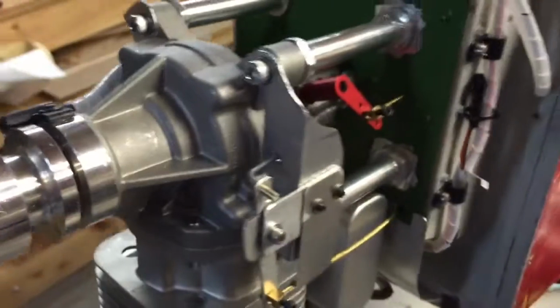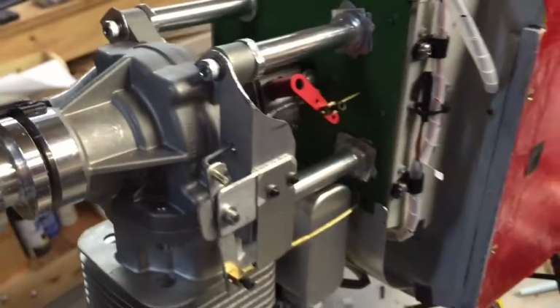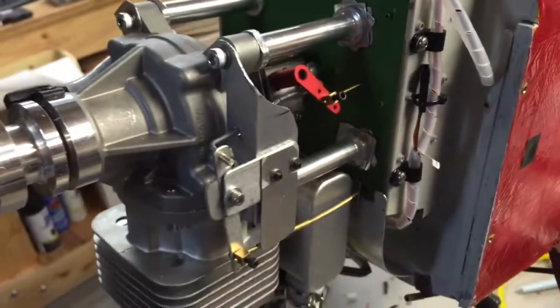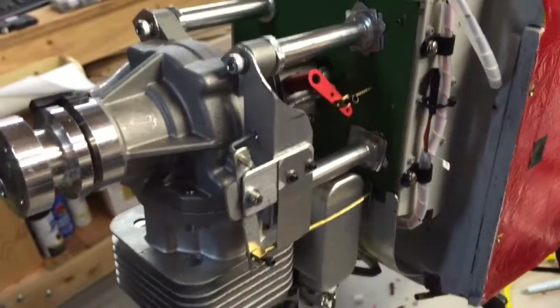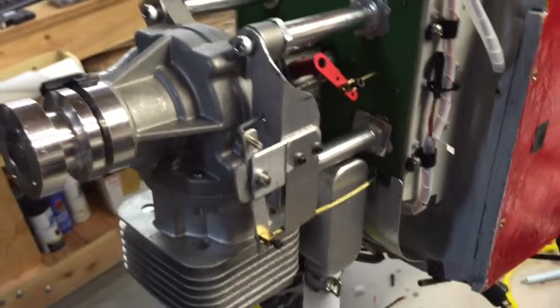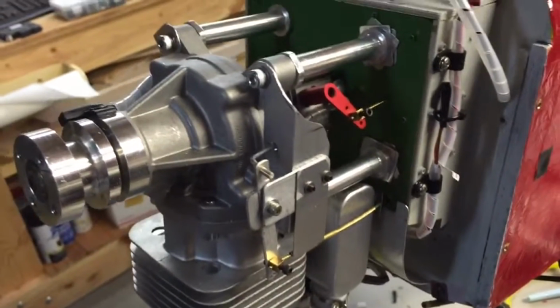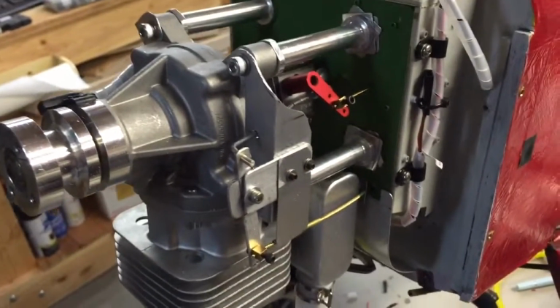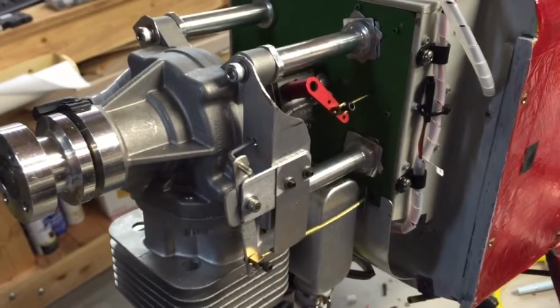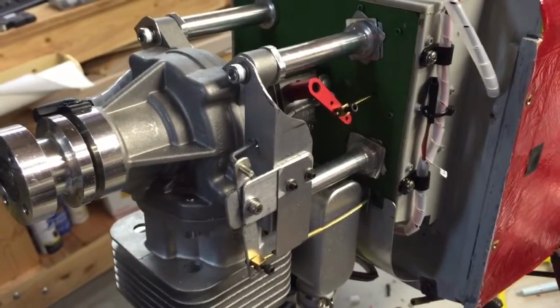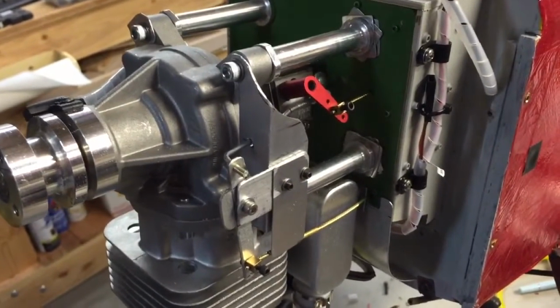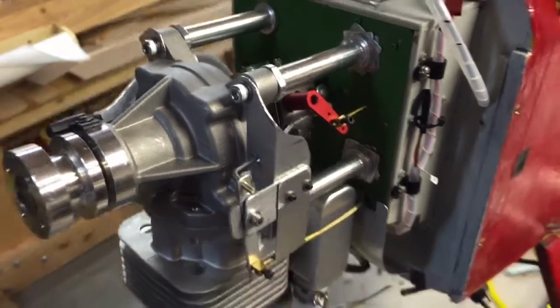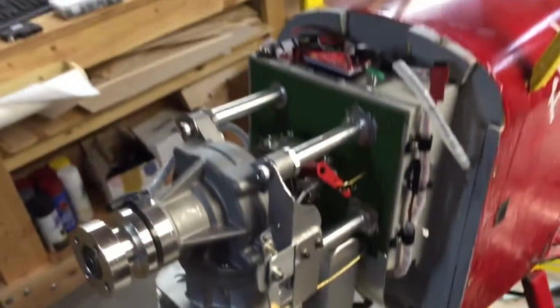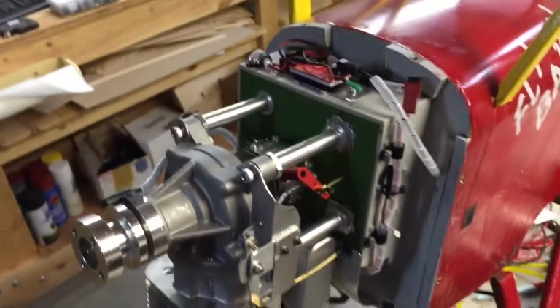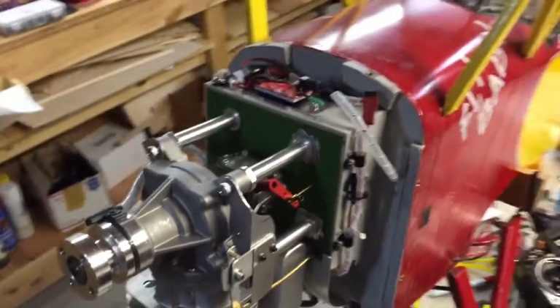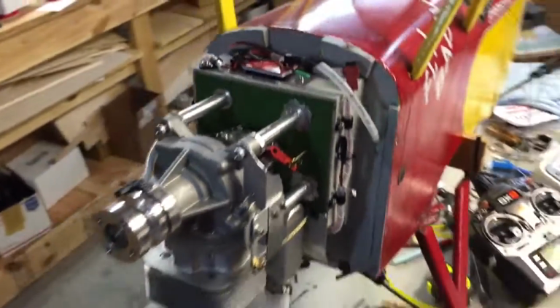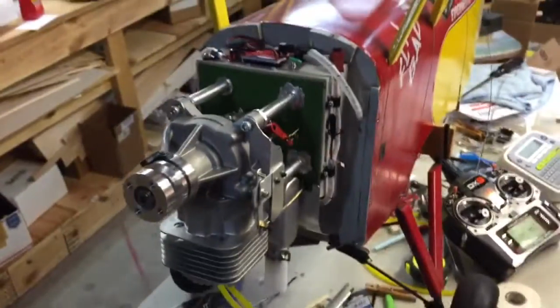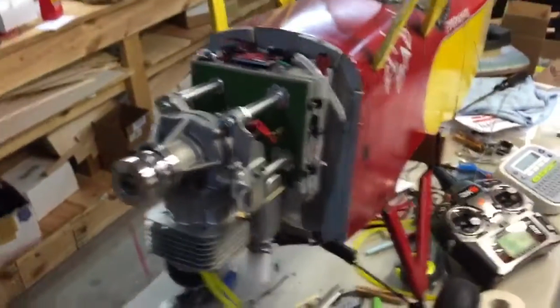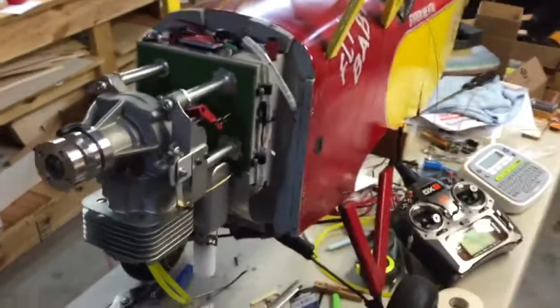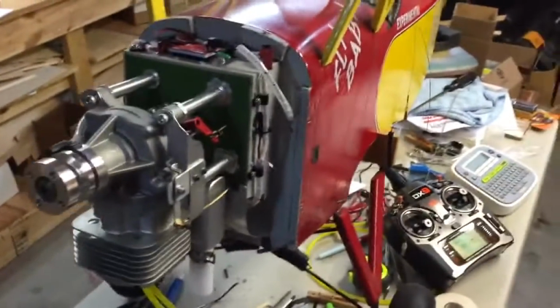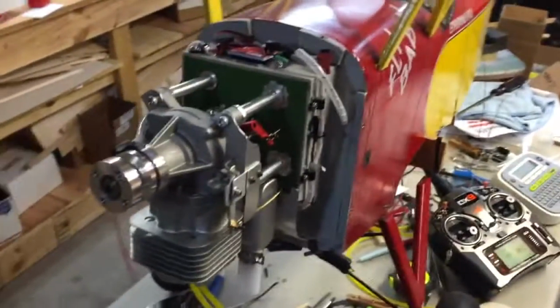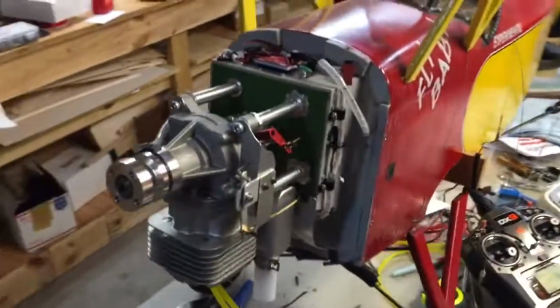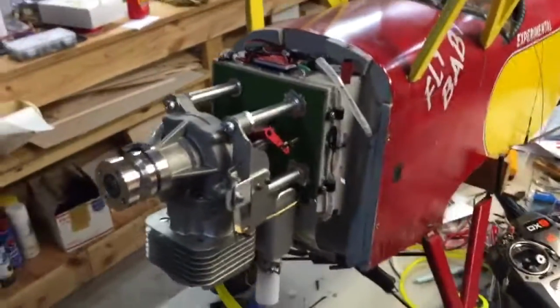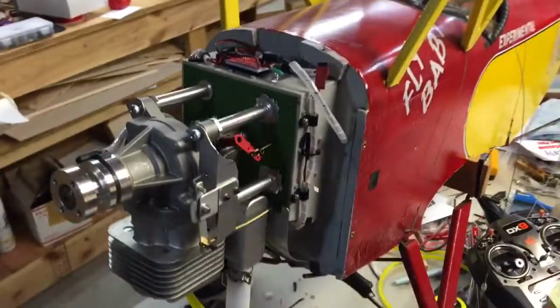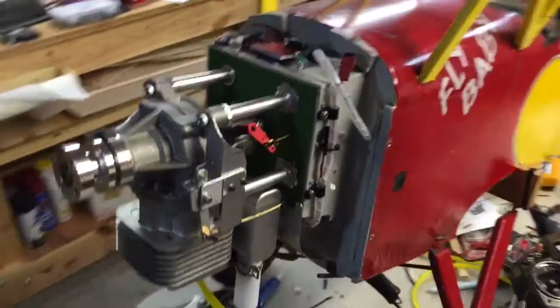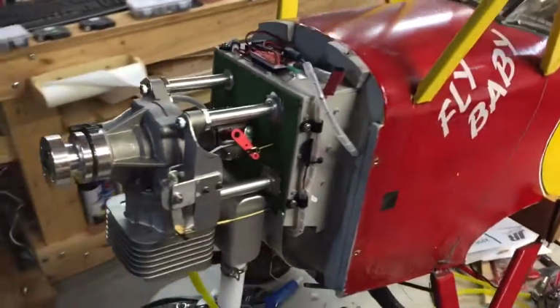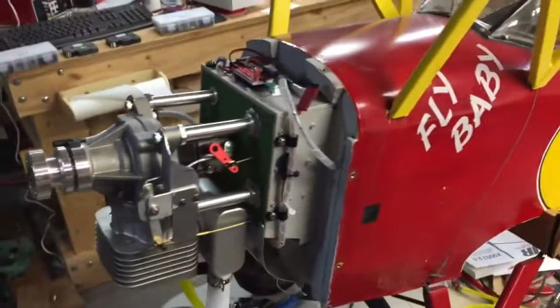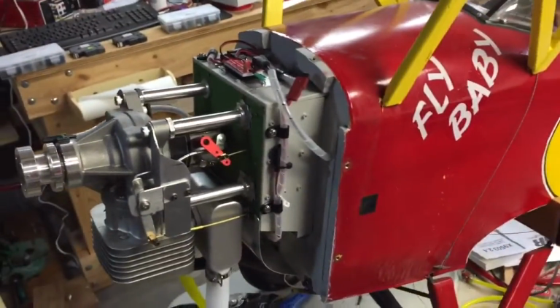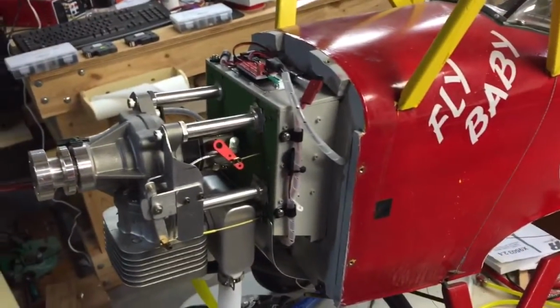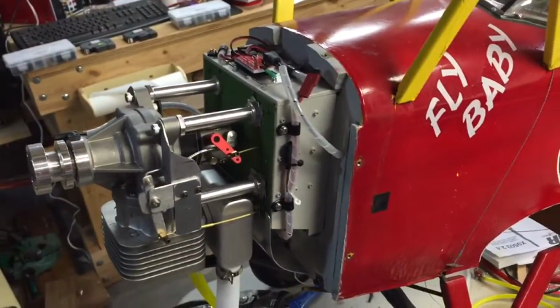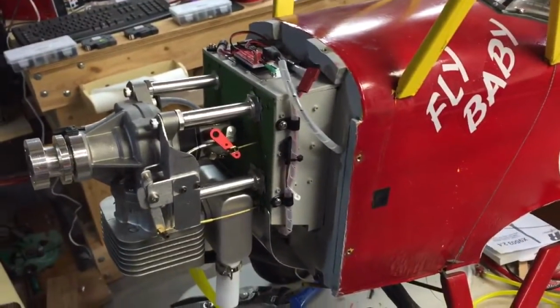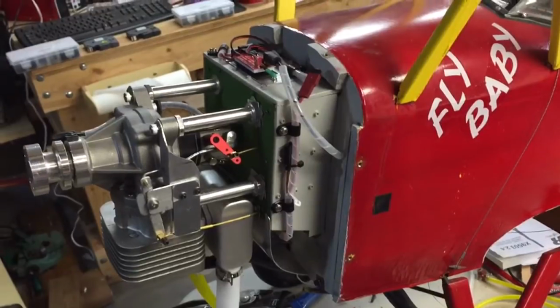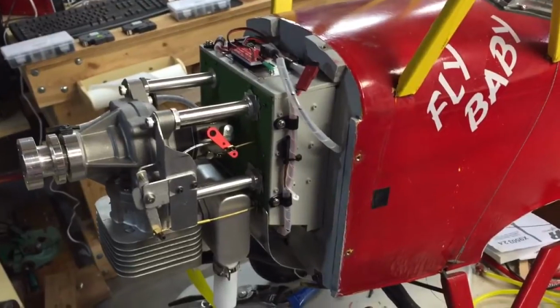I think it's going to work out just fine. I have not air-tried it yet to make sure it works okay, but just from experience, I think it's going to be fine.